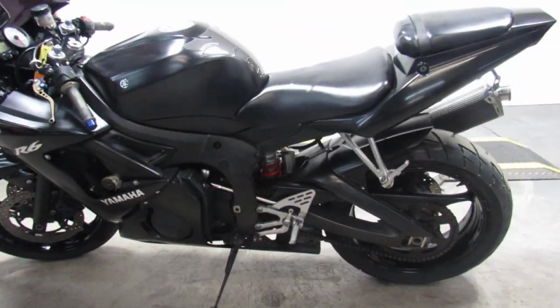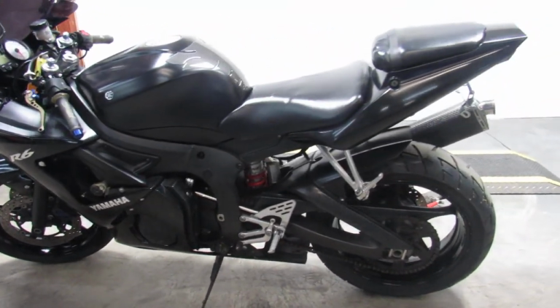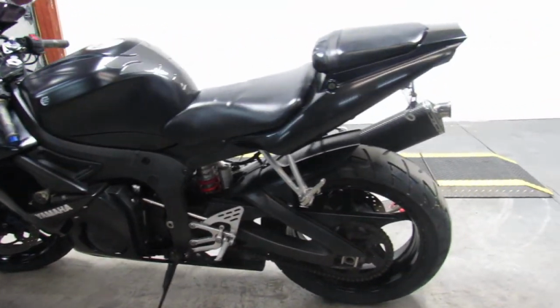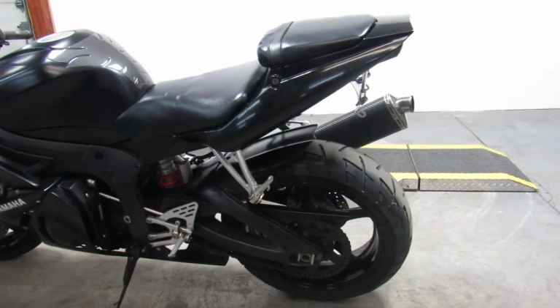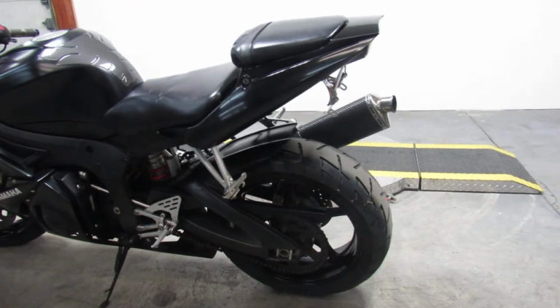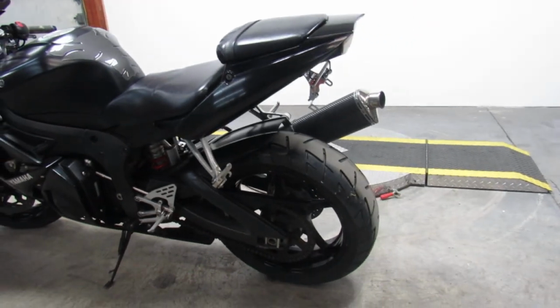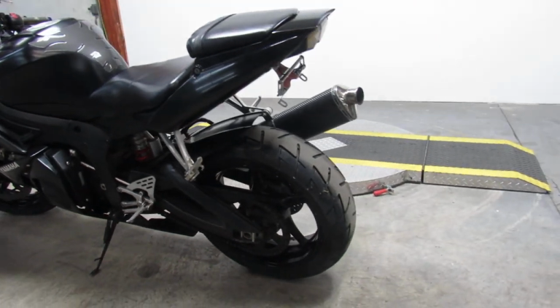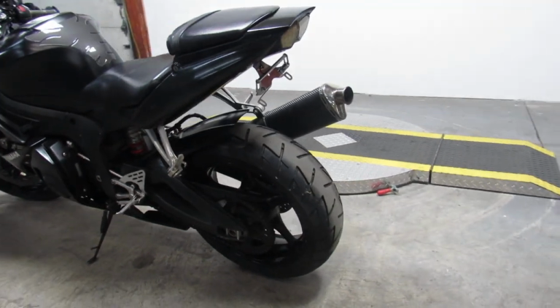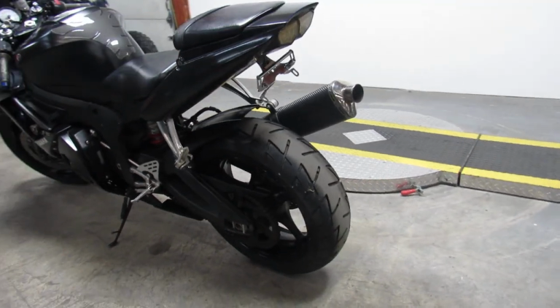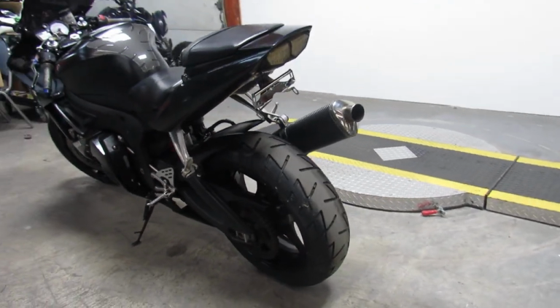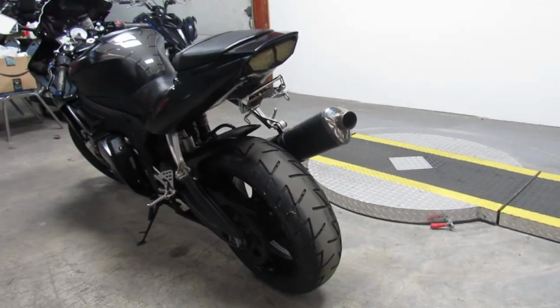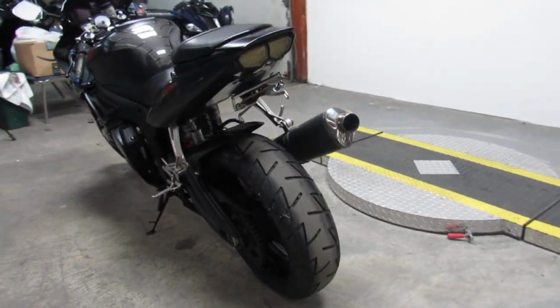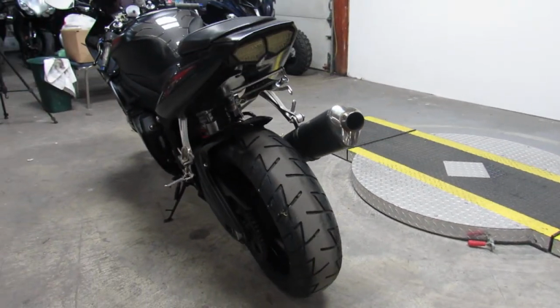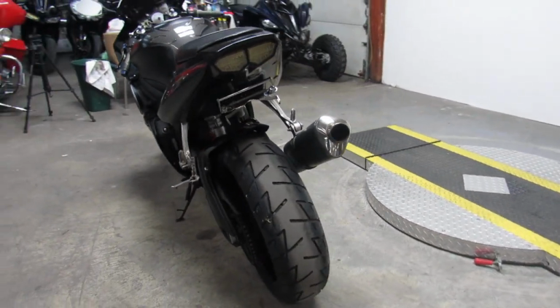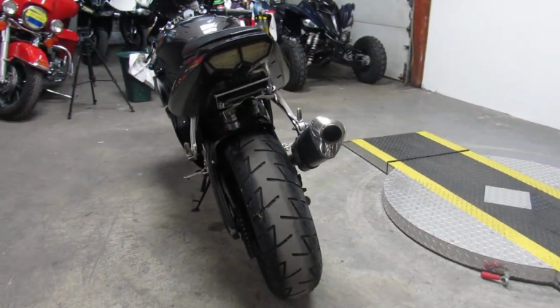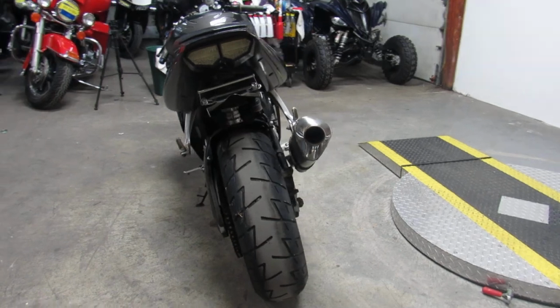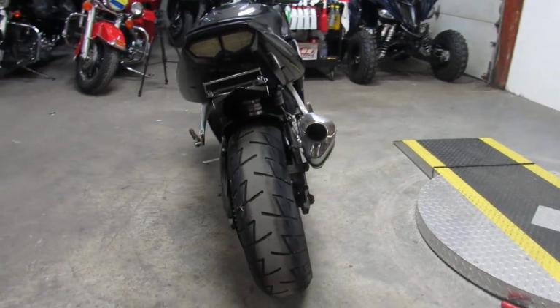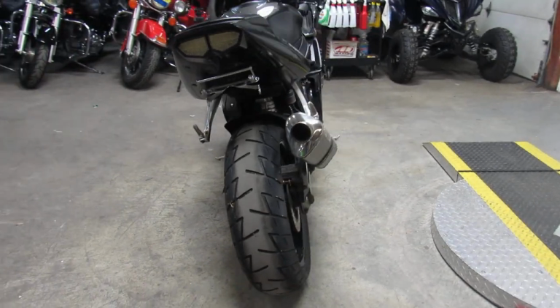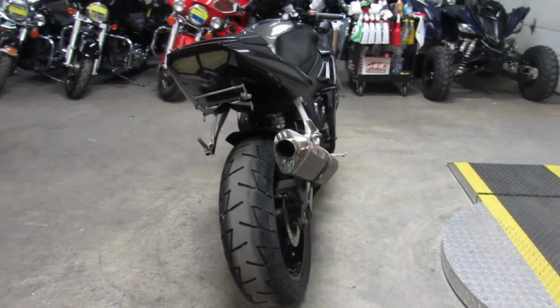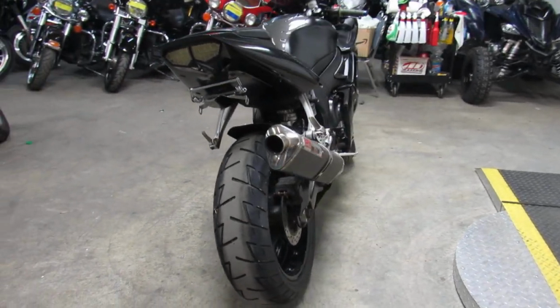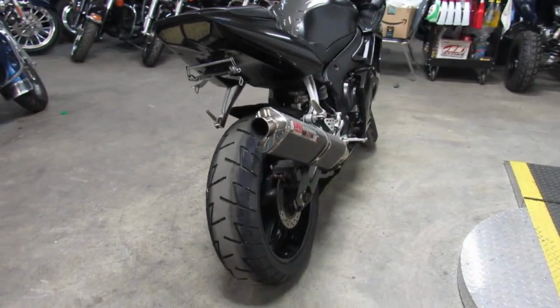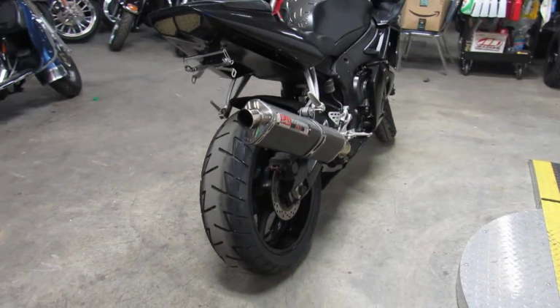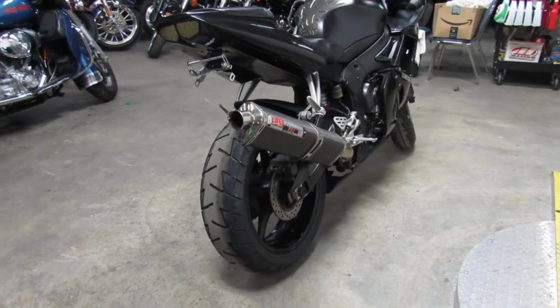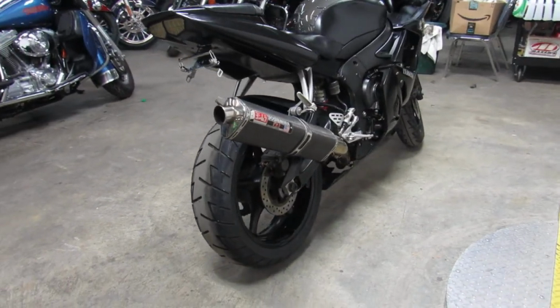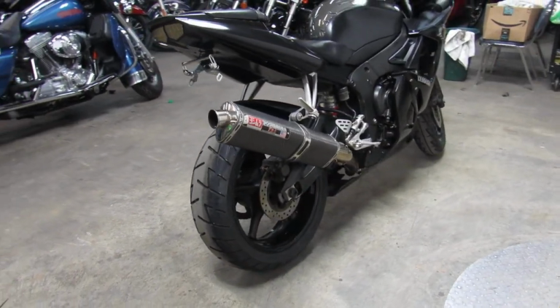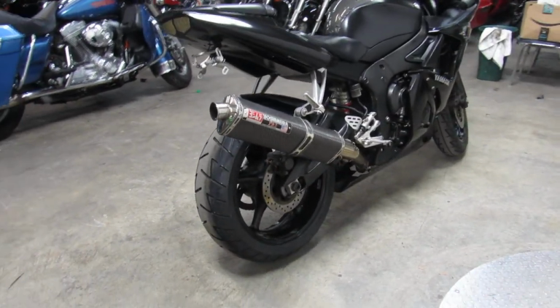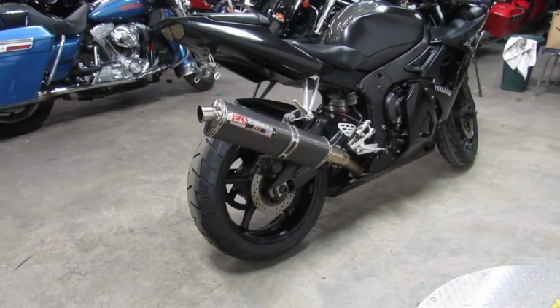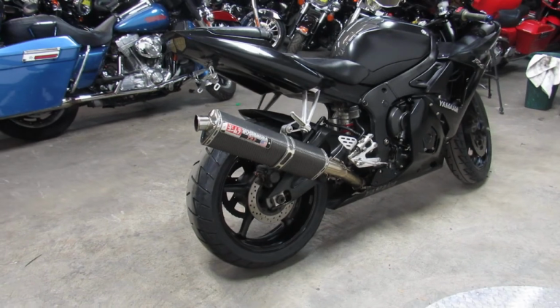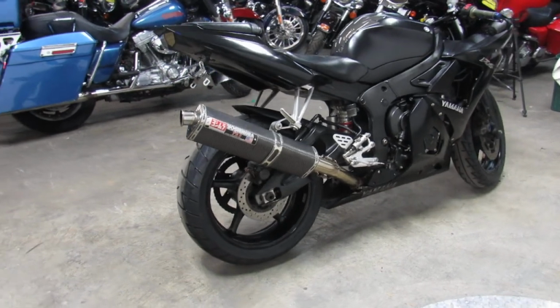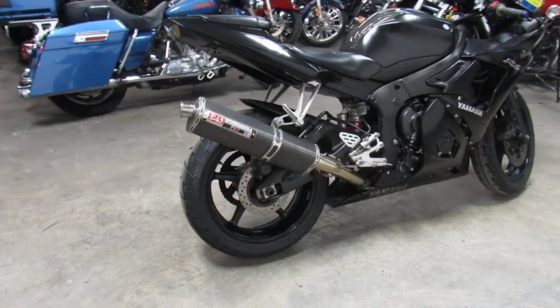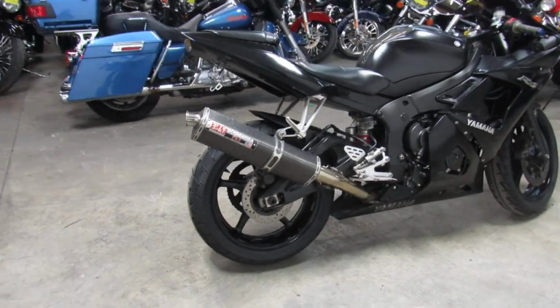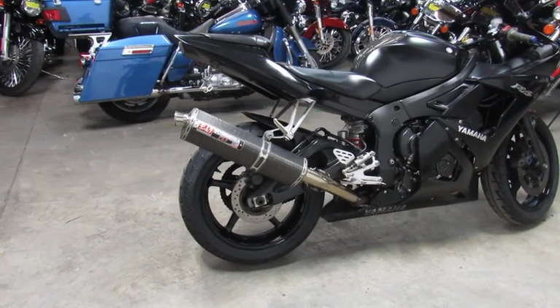It's got the fender eliminator kit. I see it's got flush mount front turn signals. I'm seeing CRG levers on it. It's got the Yoshimura carbon fiber tri-oval exhaust, and those Yoshis sound great on these R6s.